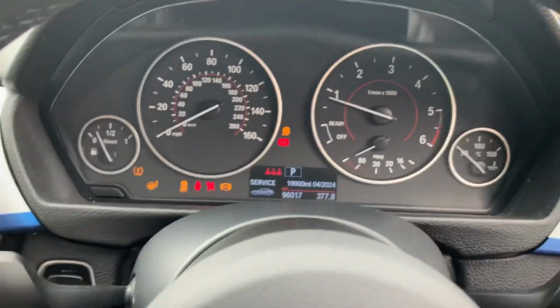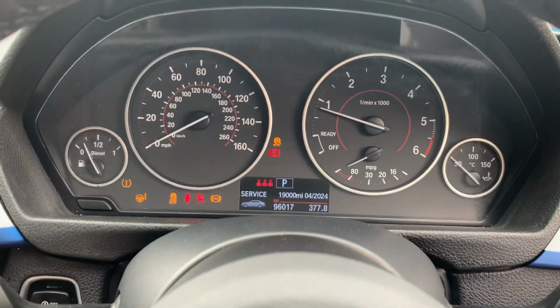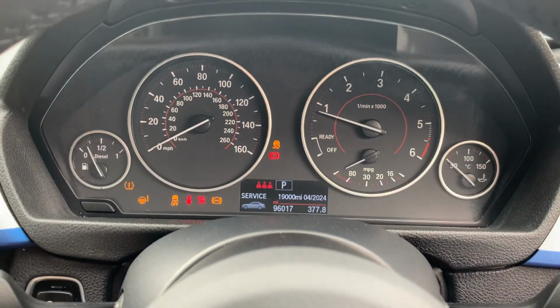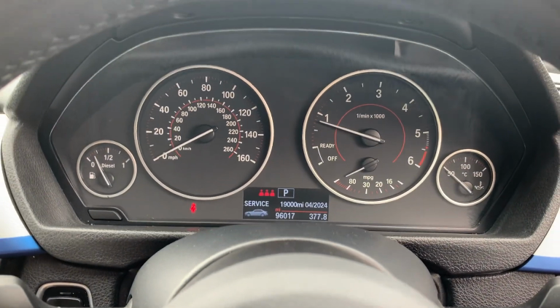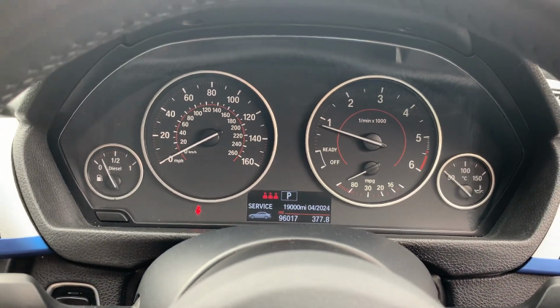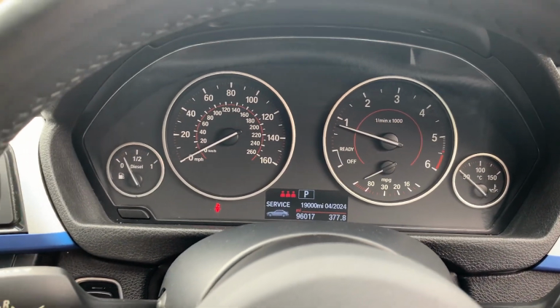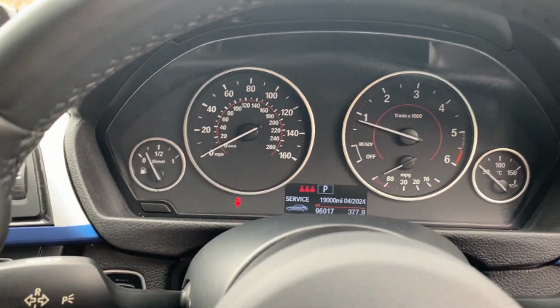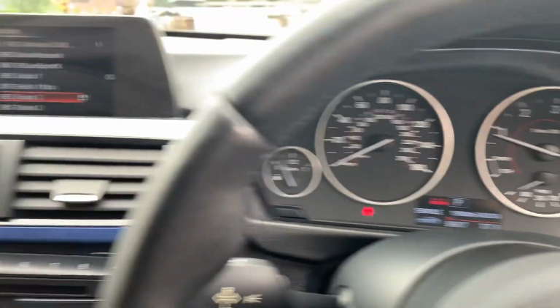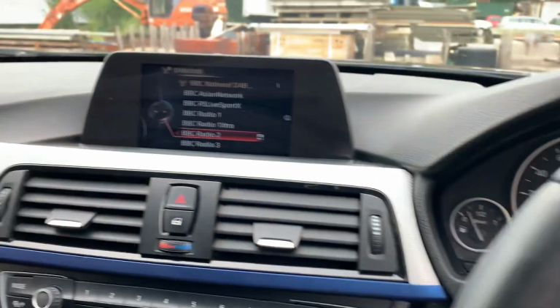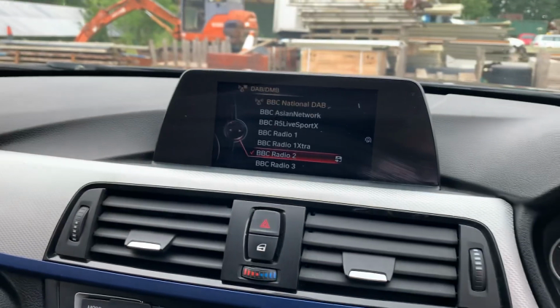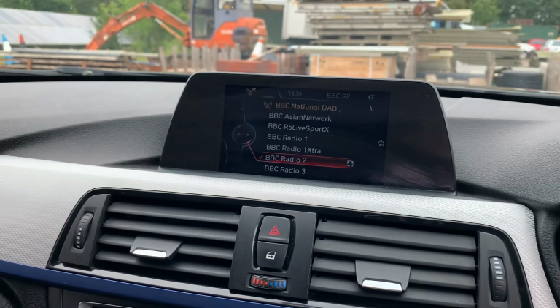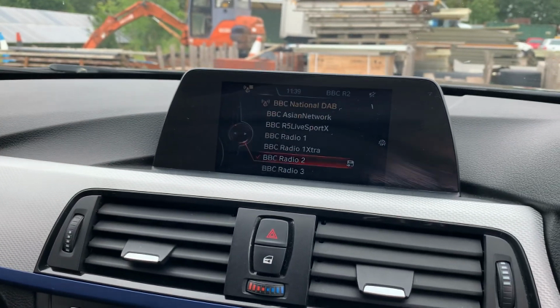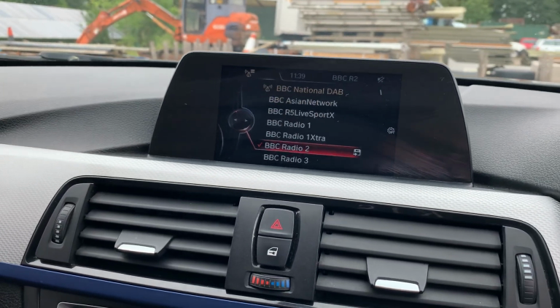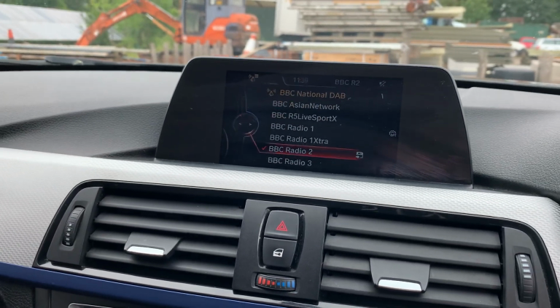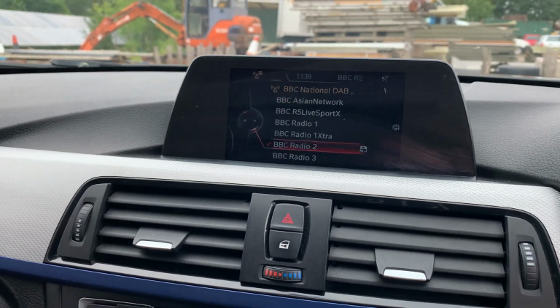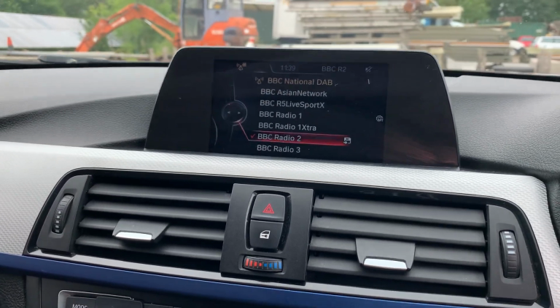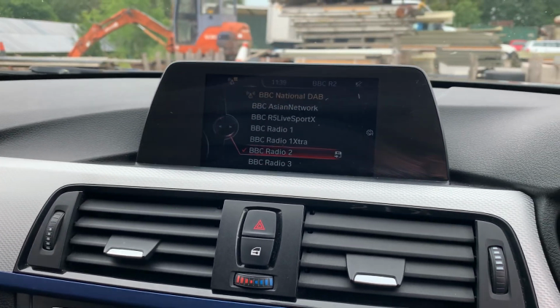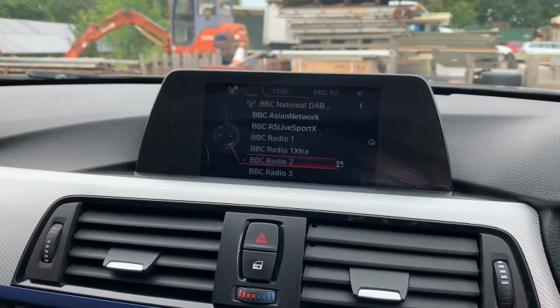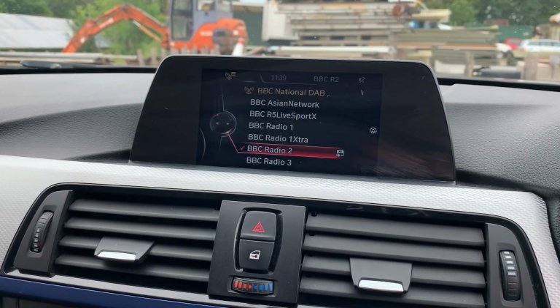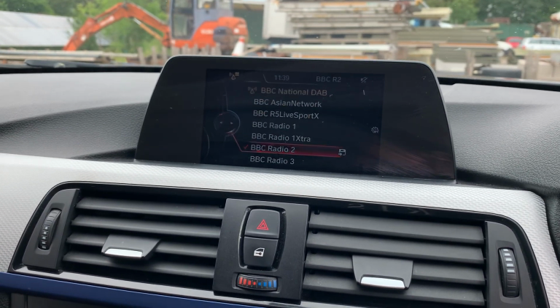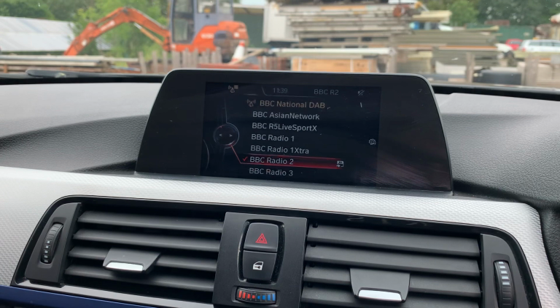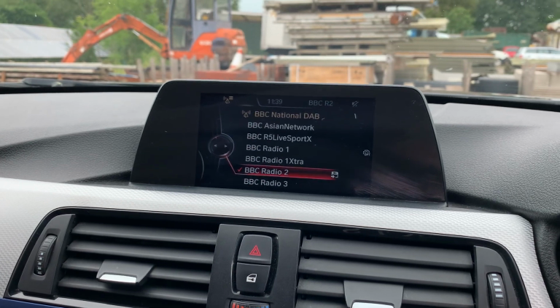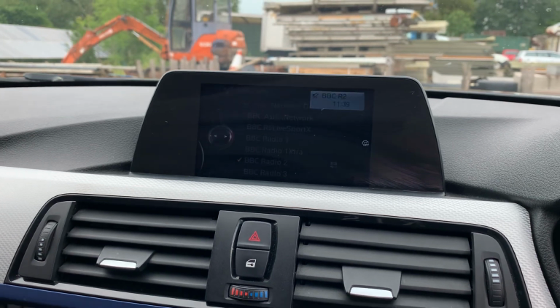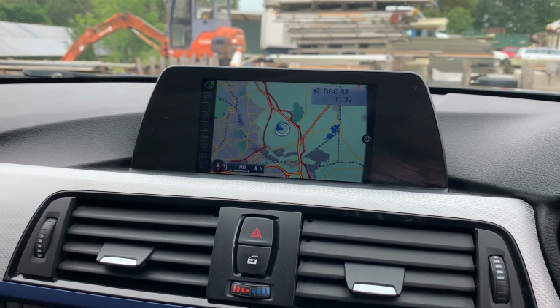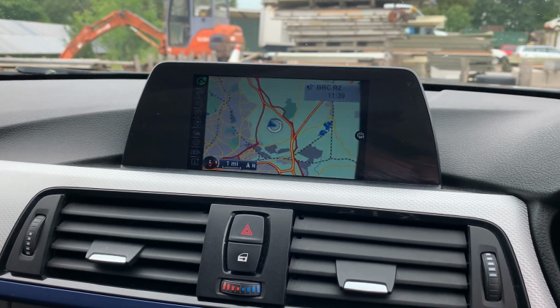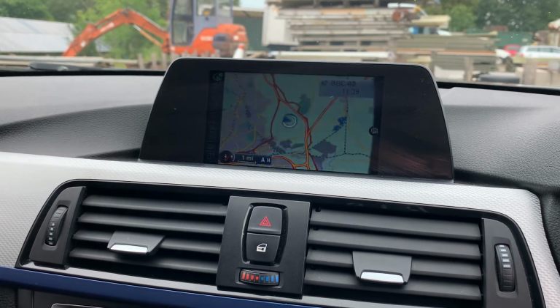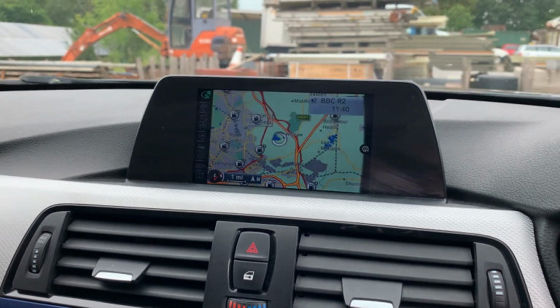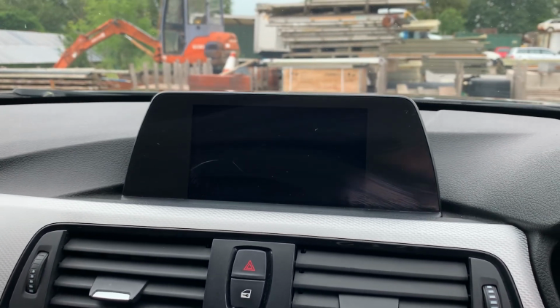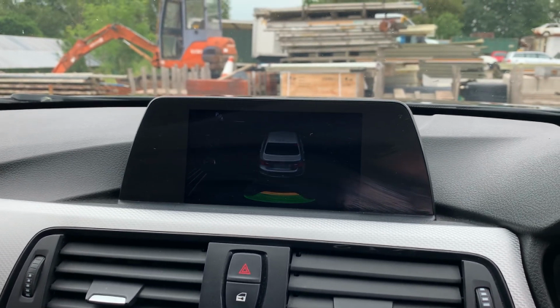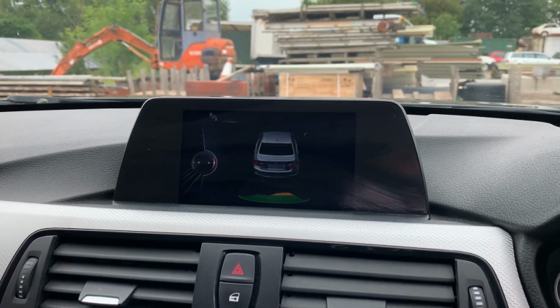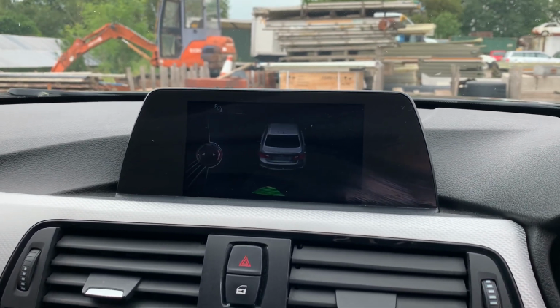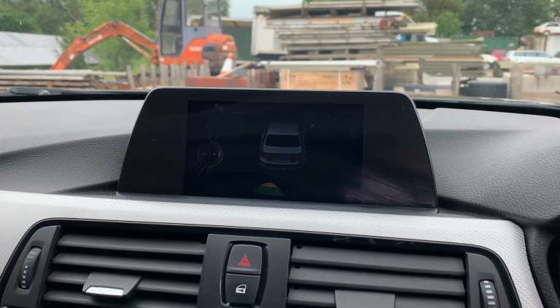It's done 96,017 miles. It's got Business Media so you've got the DAB digital radio, satellite navigation system, and rear park distance control with optical assist.